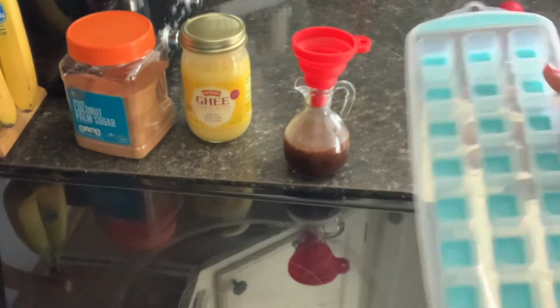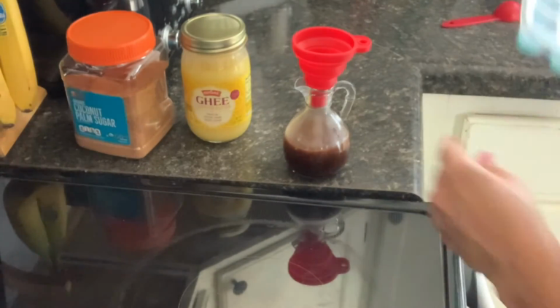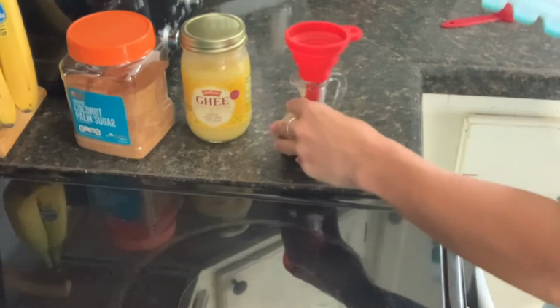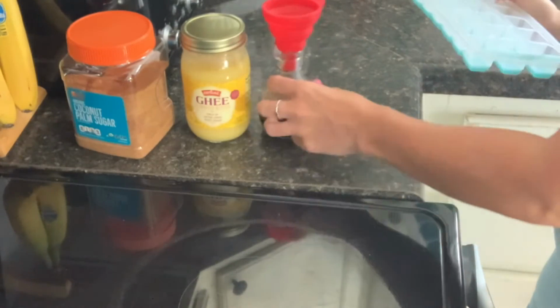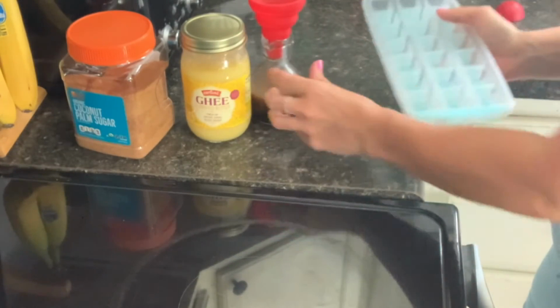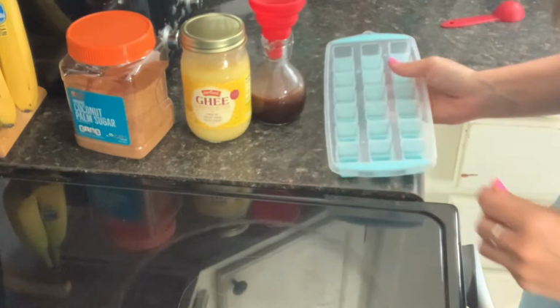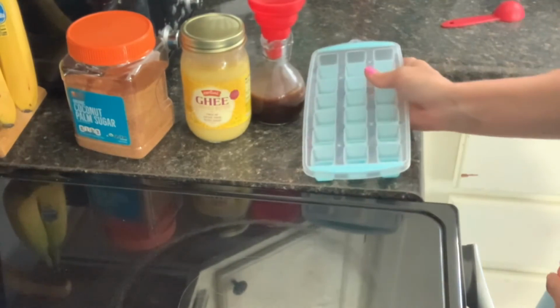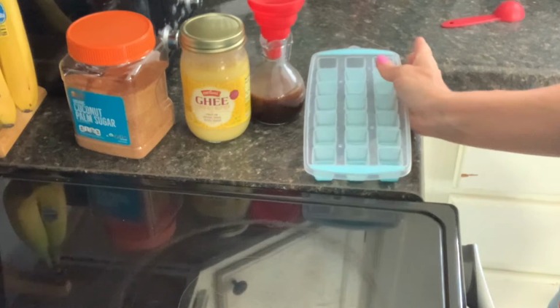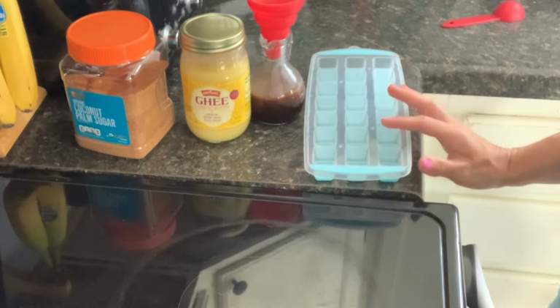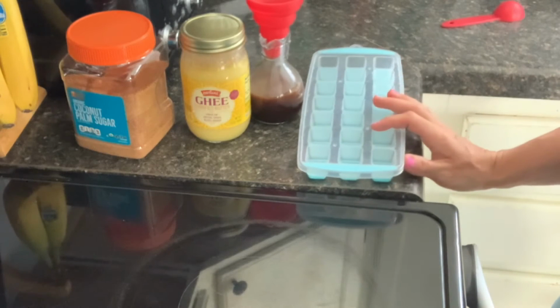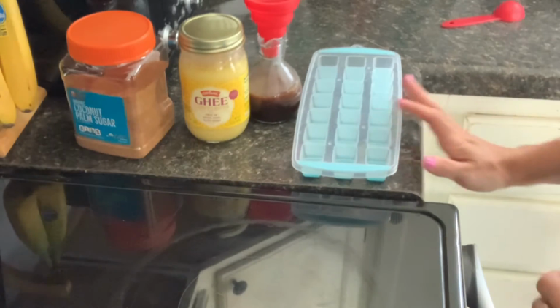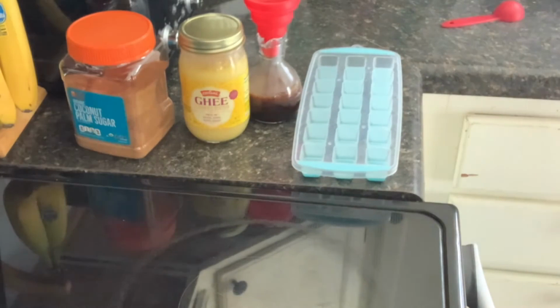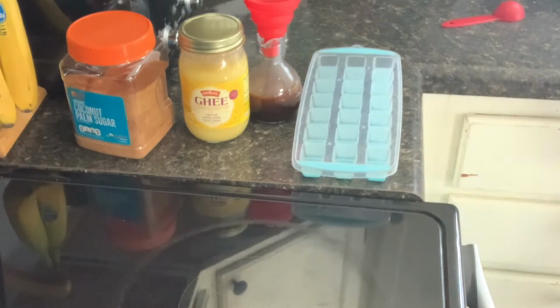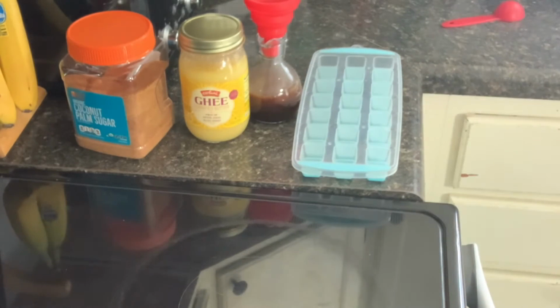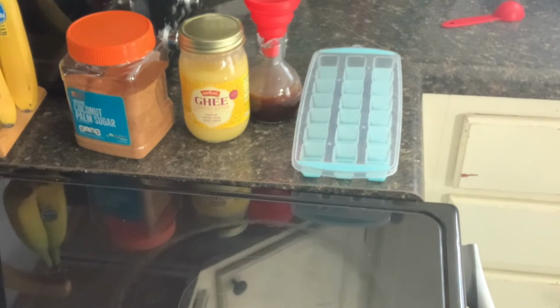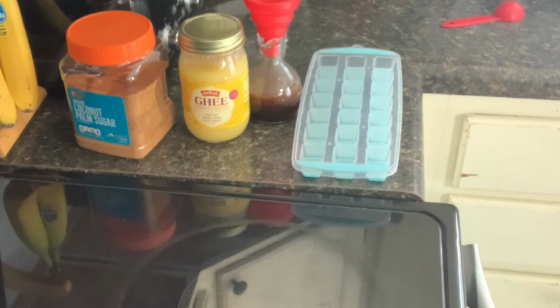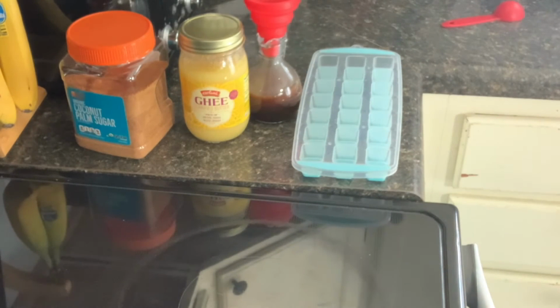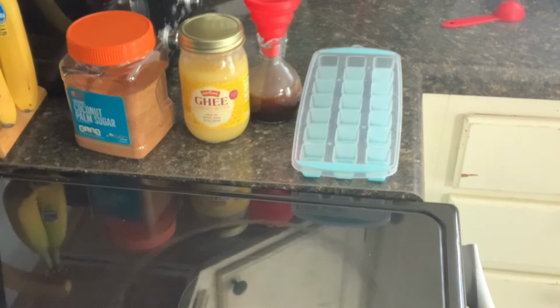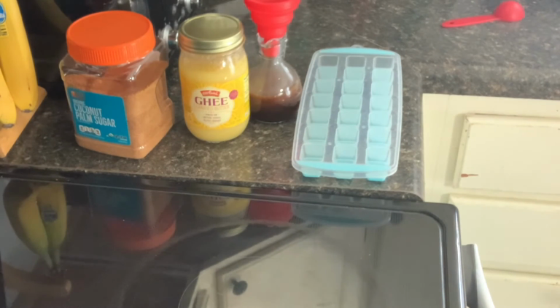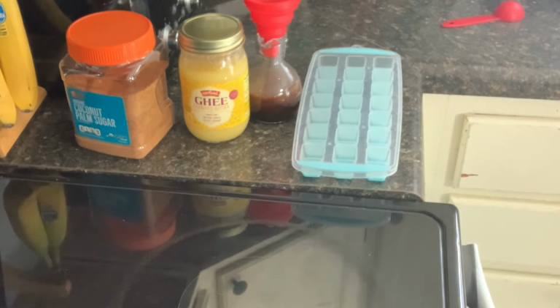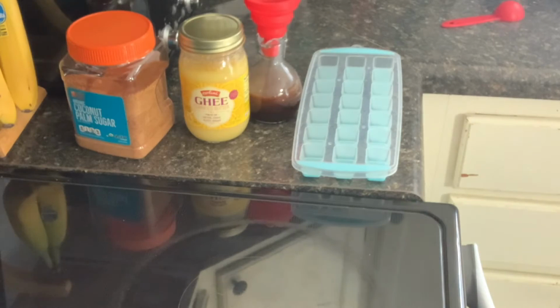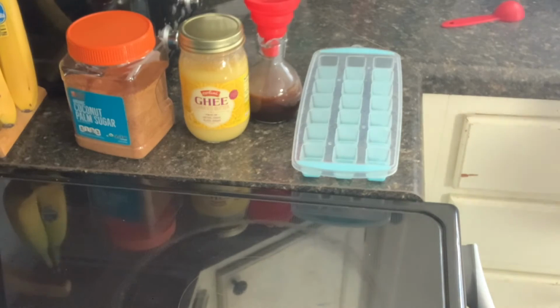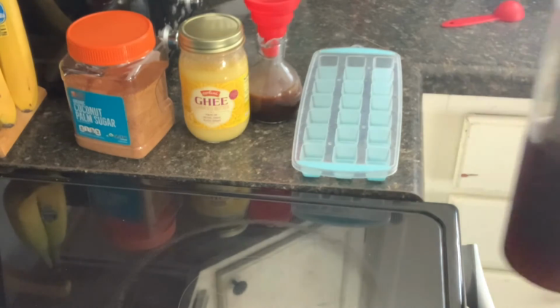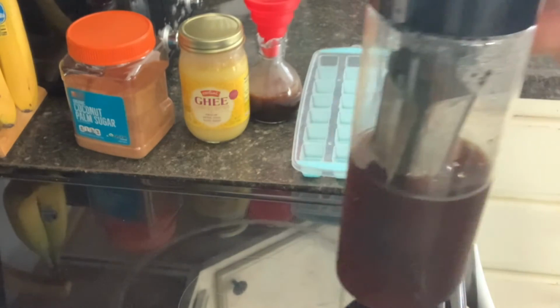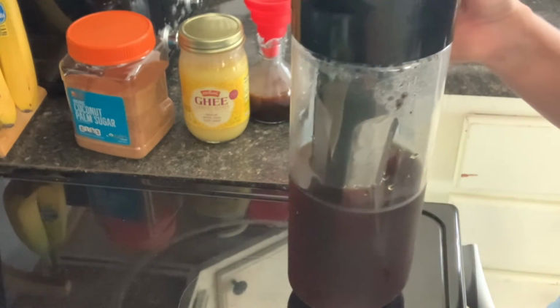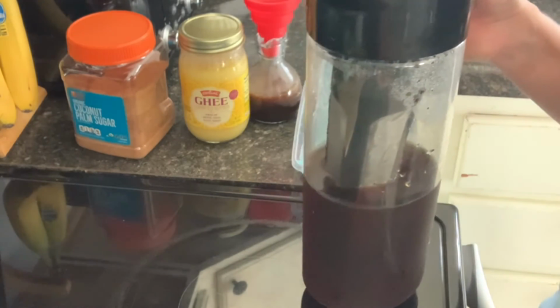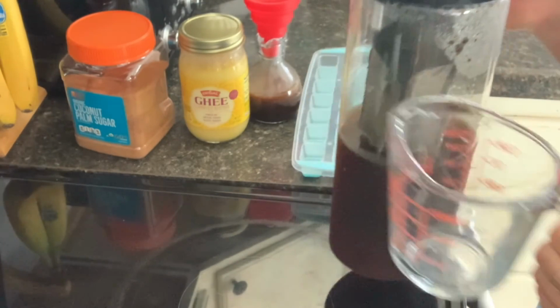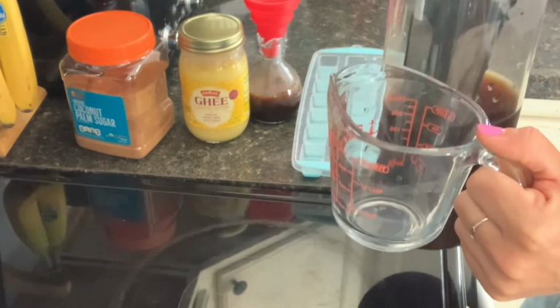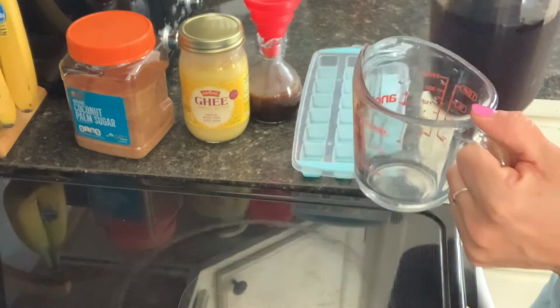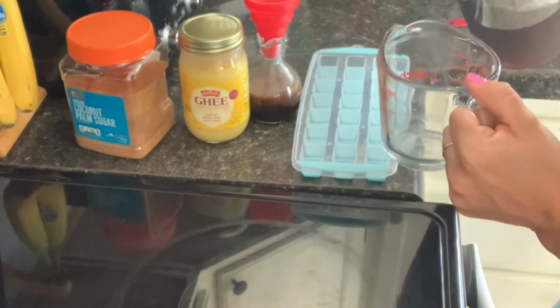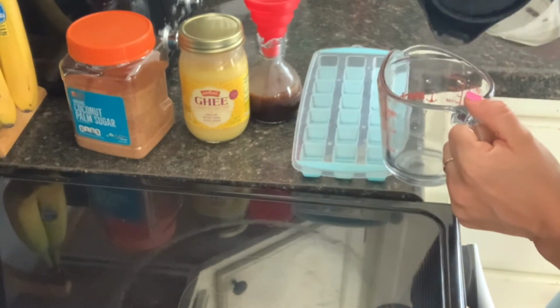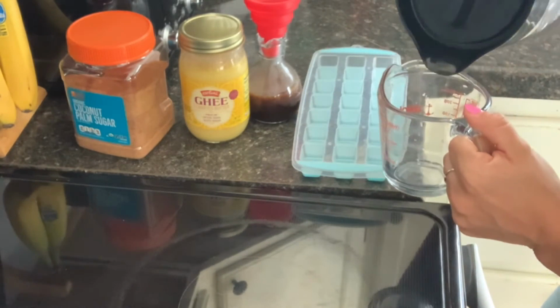Alright, we're going to get our ice cube tray out so we can begin the ice cube recipe. You will need to make sure that you have some cold brew ready to go and already prepared.